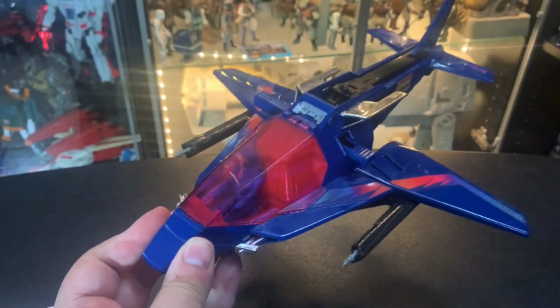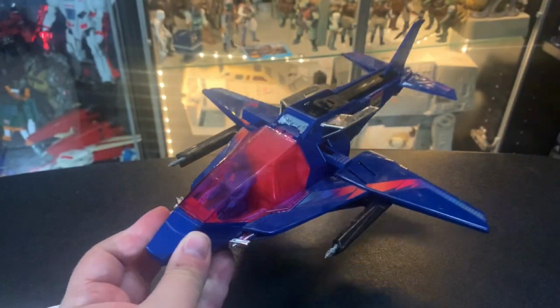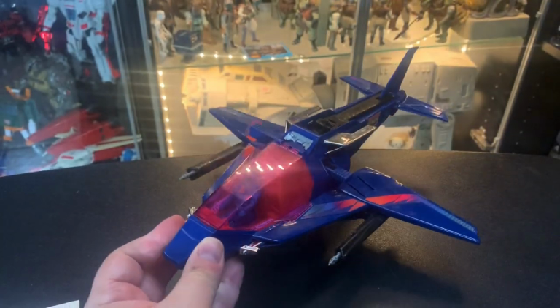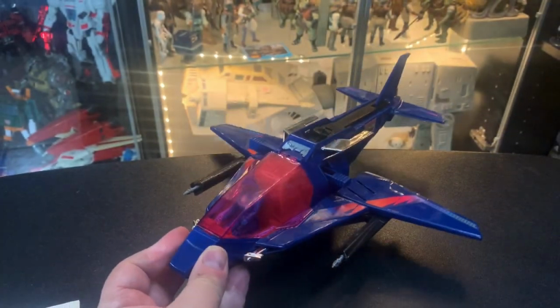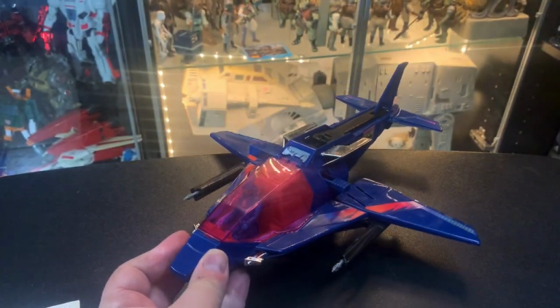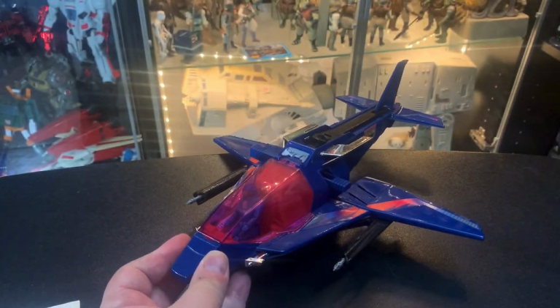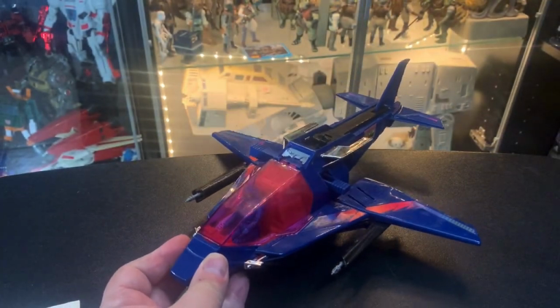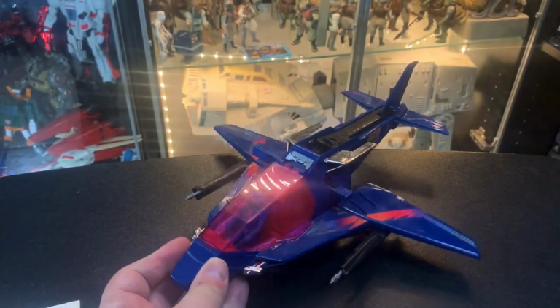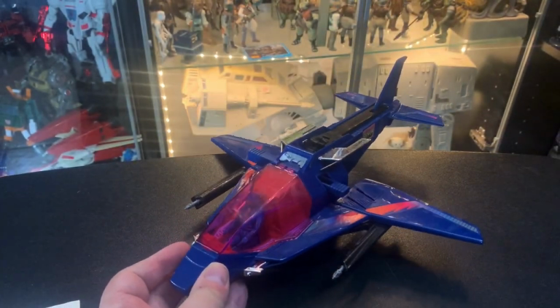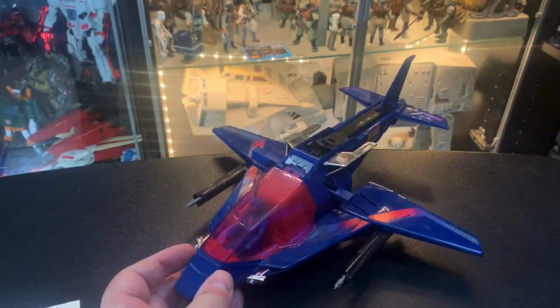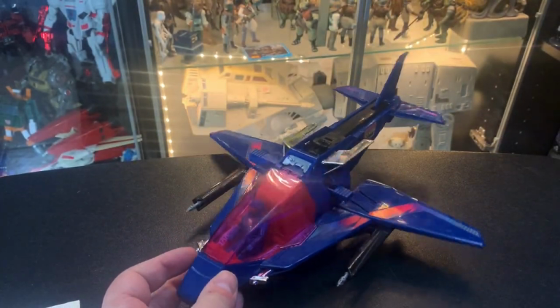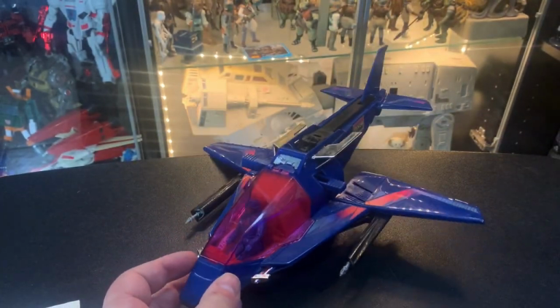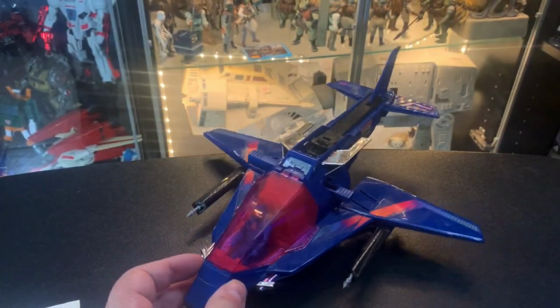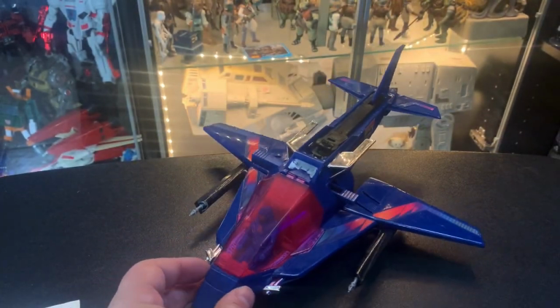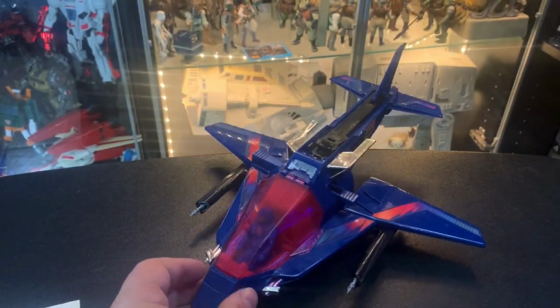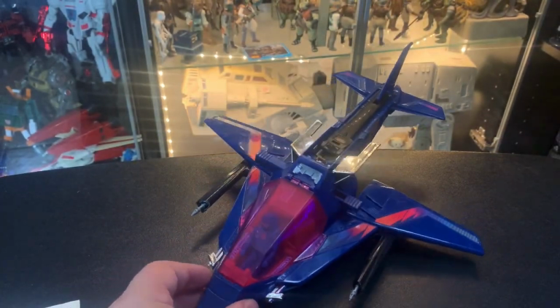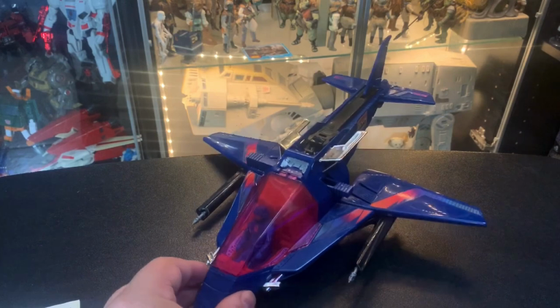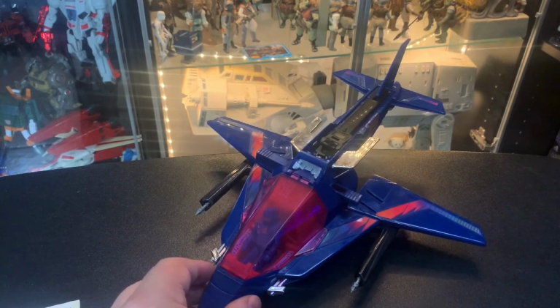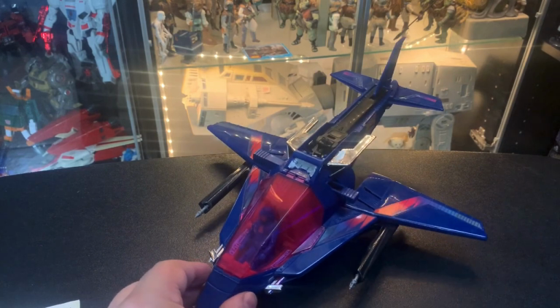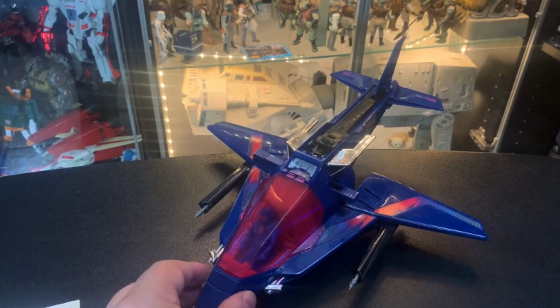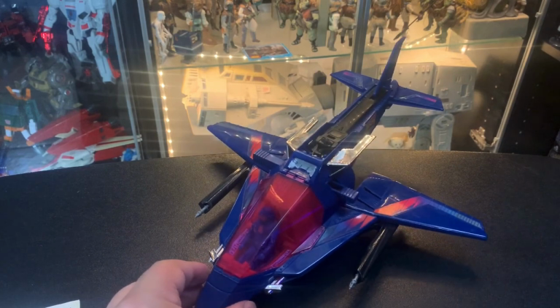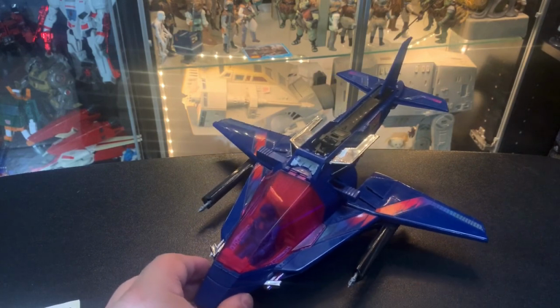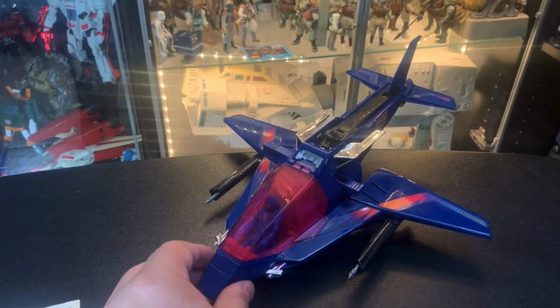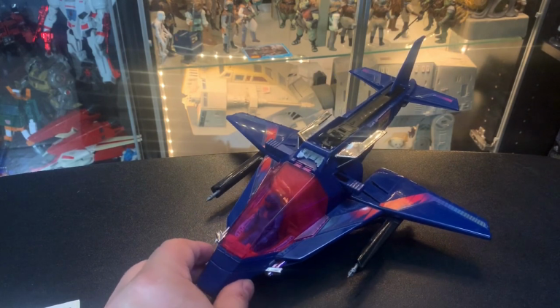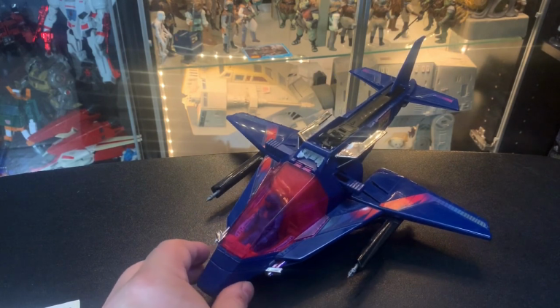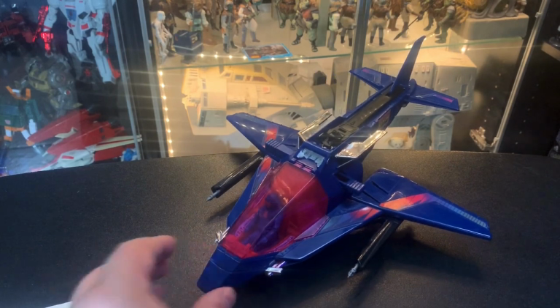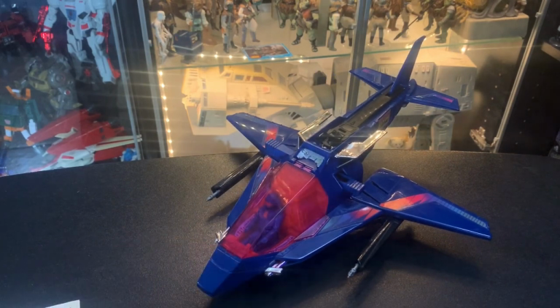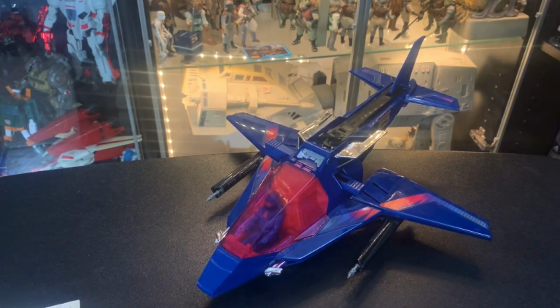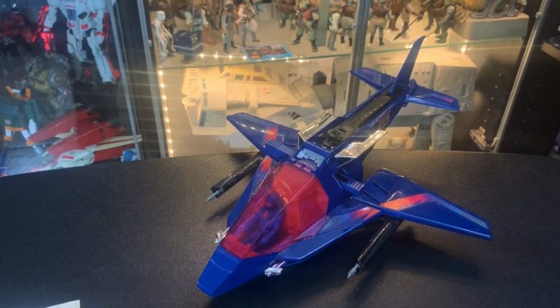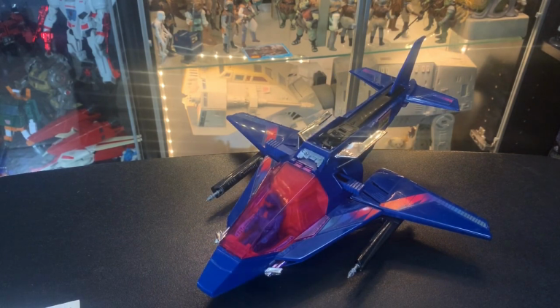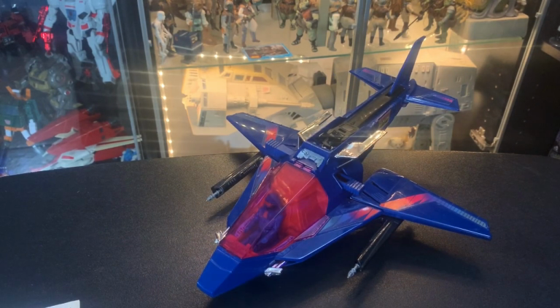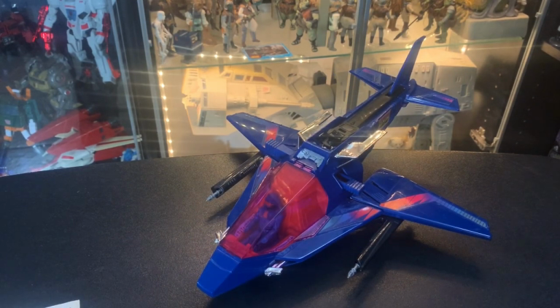That's the awesome jet mode for the Switchblade. It kind of doesn't really have a landing gear or stand, so you just have to set it down.